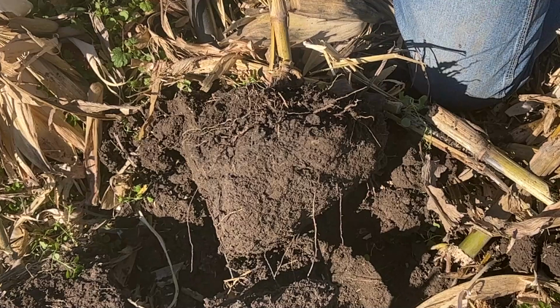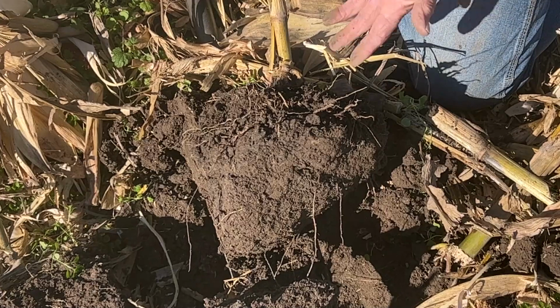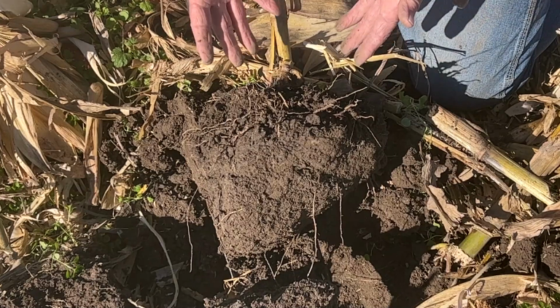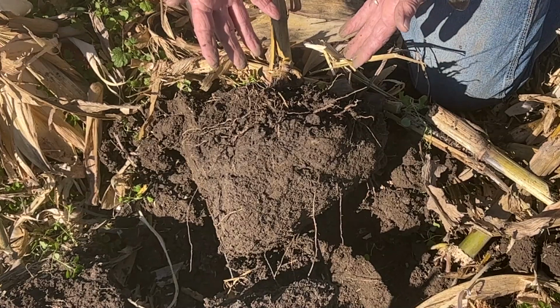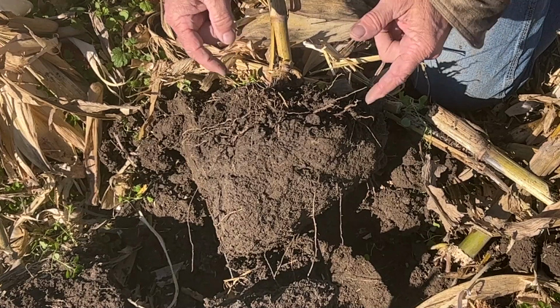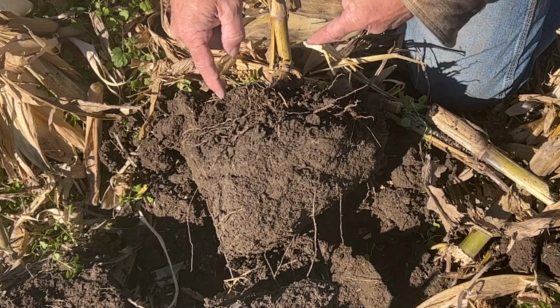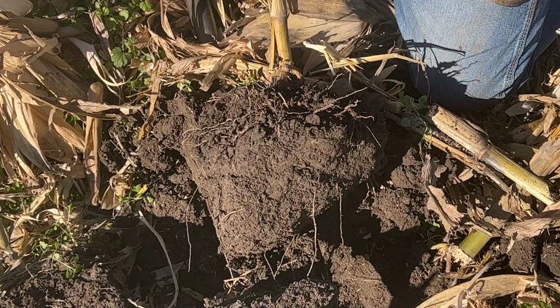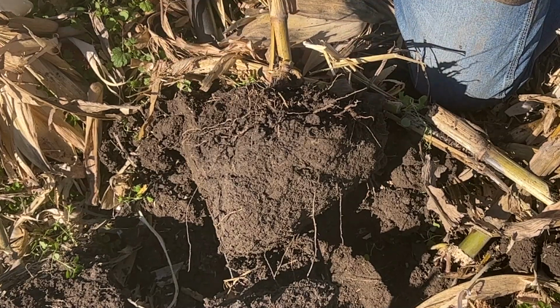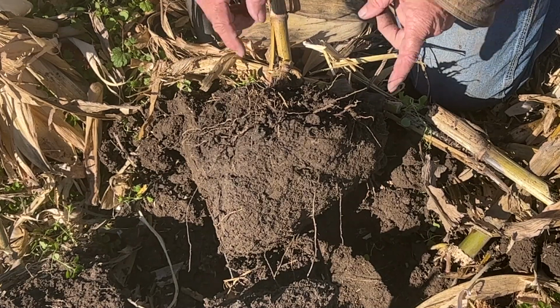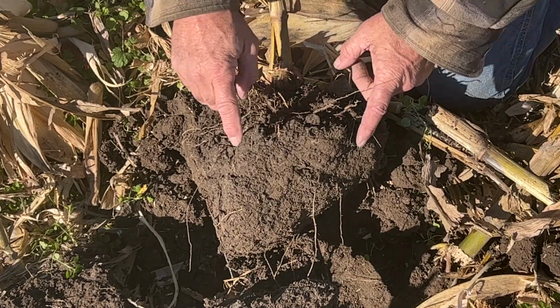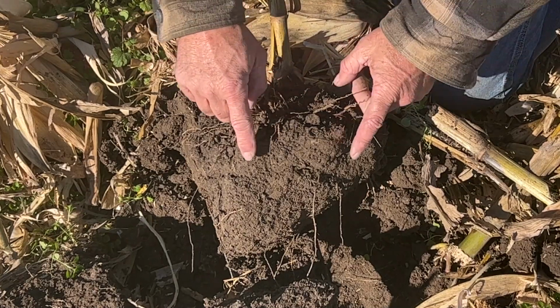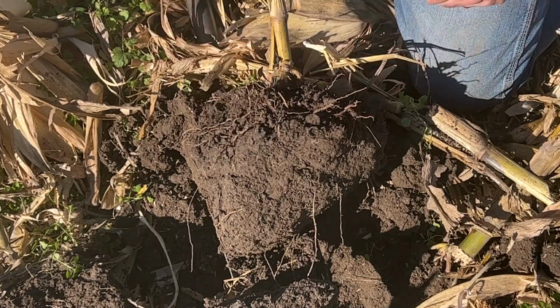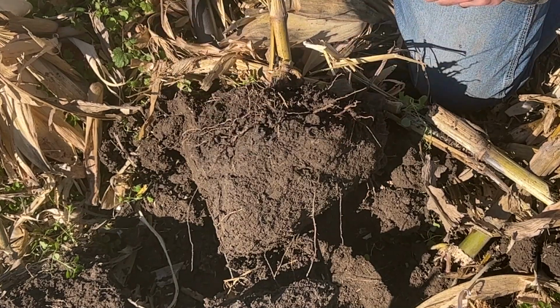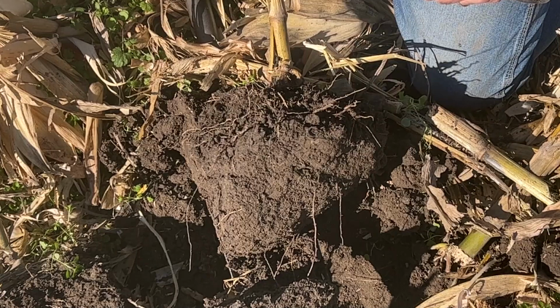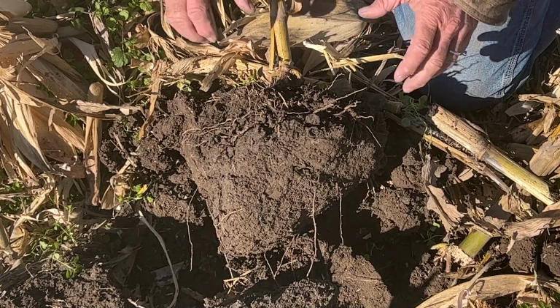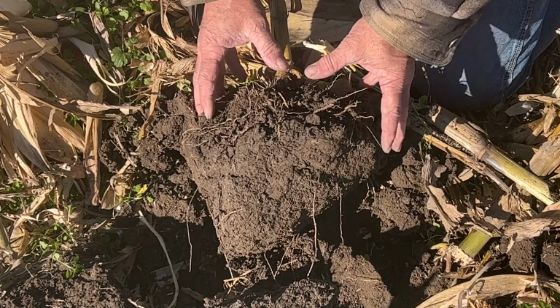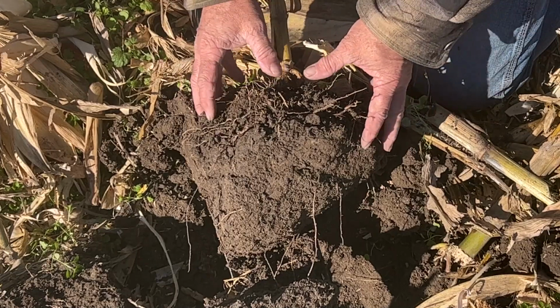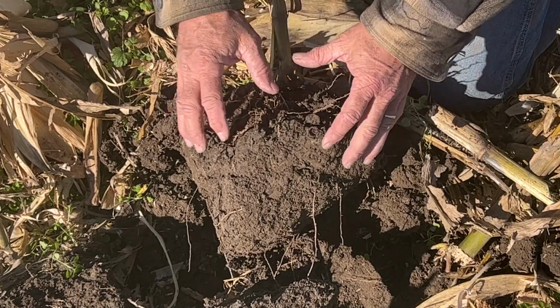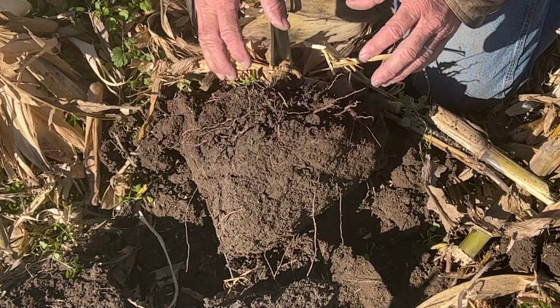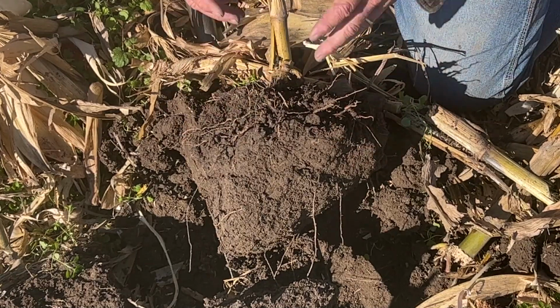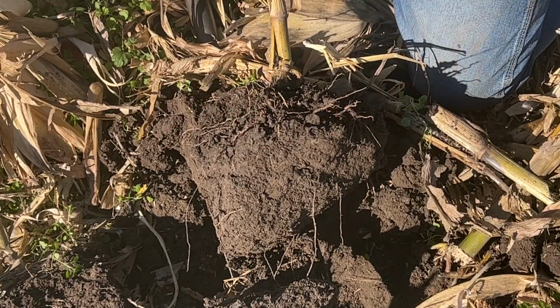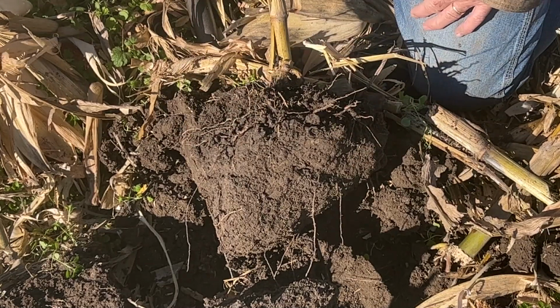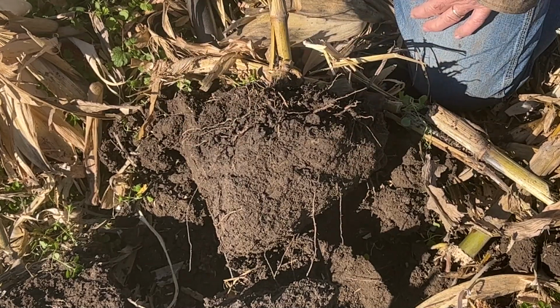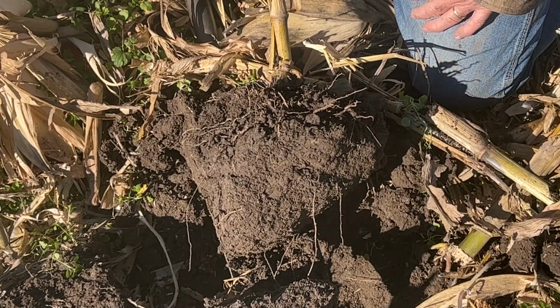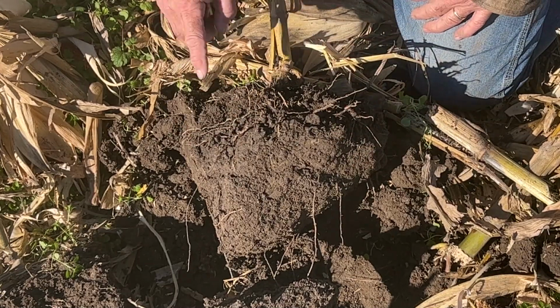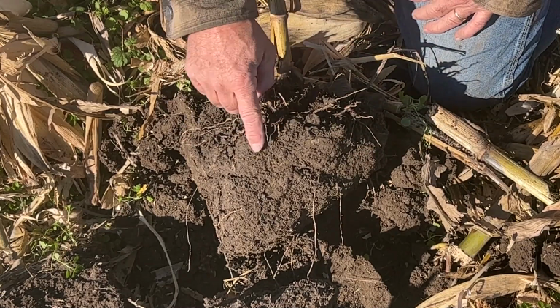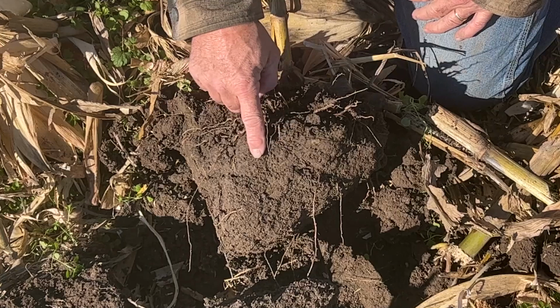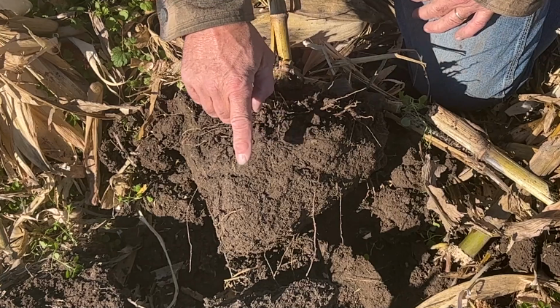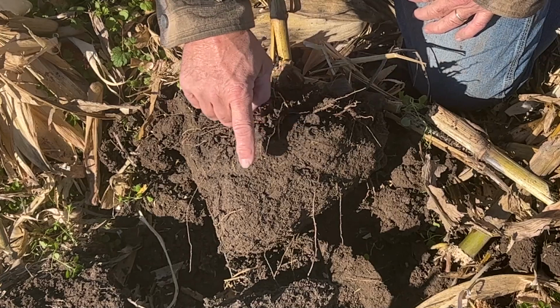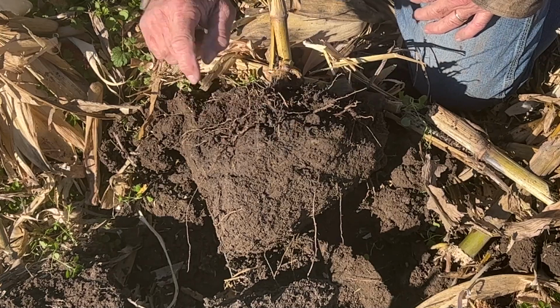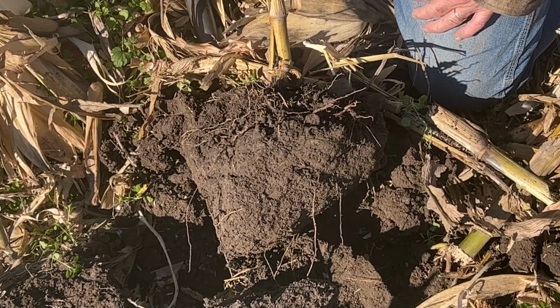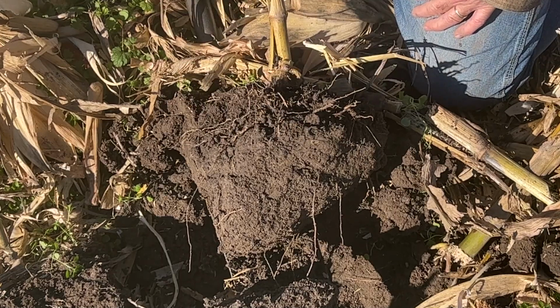If we want to be vertical, we're going to have to get that layer out. But this is the layer that caused us the 20 bushel — not a disaster, just 20 bushel less than being vertical. If you want to be vertical, yes, you would have to do tillage to take this out.